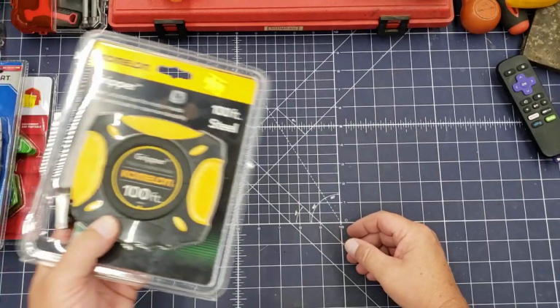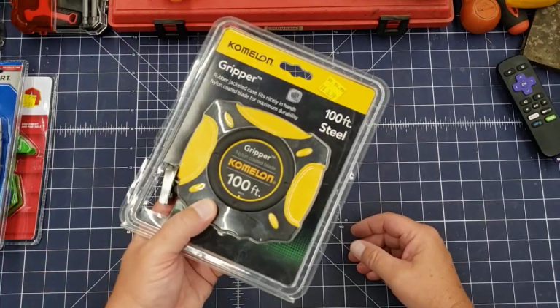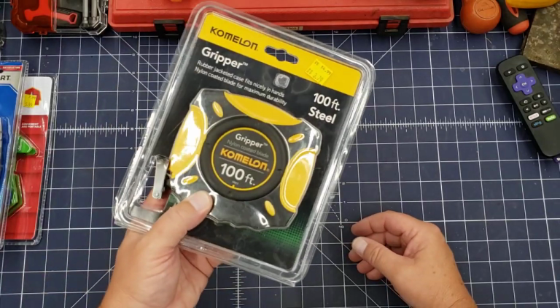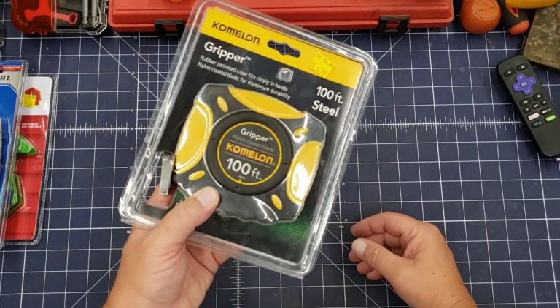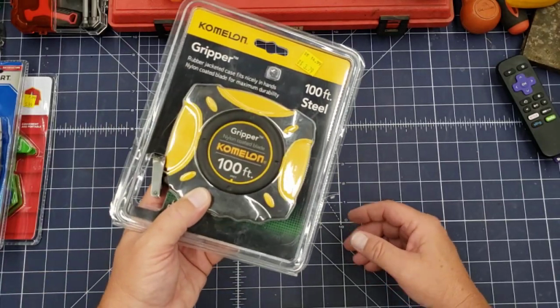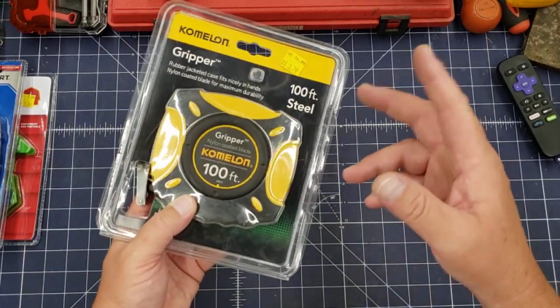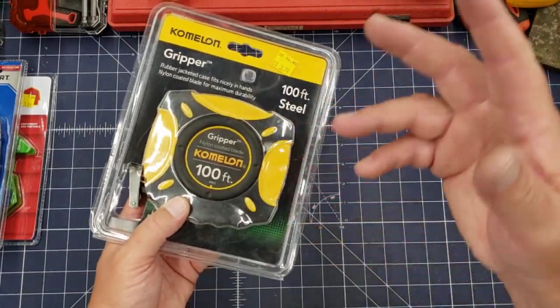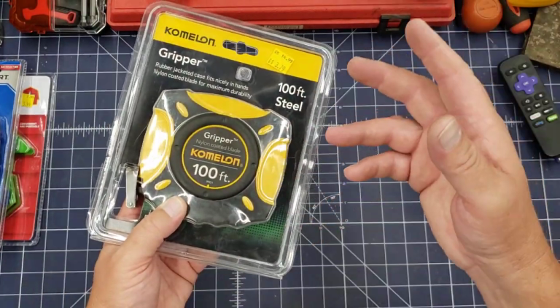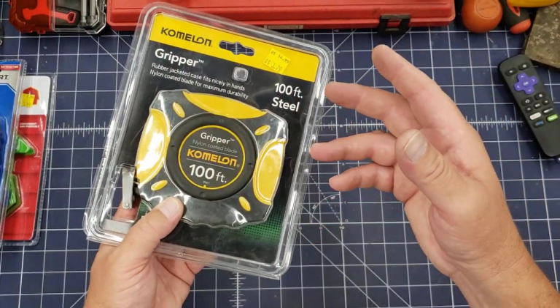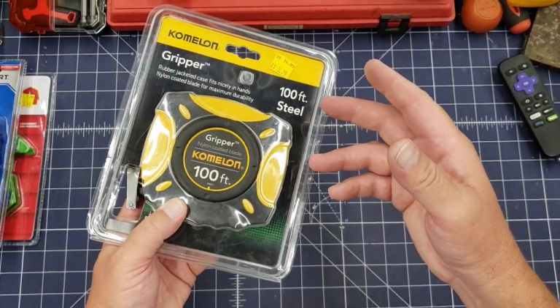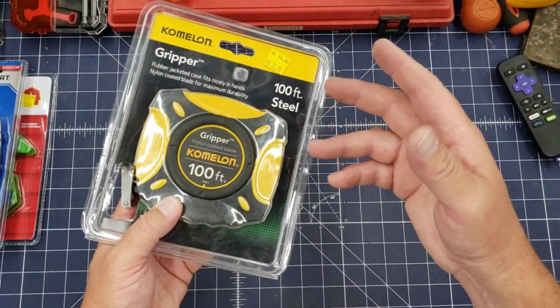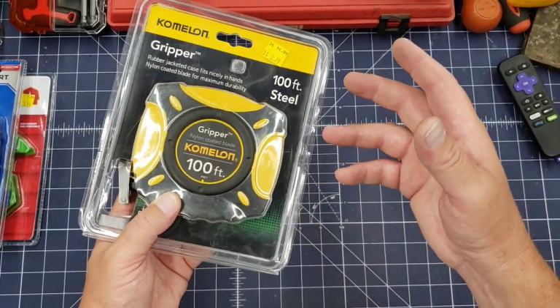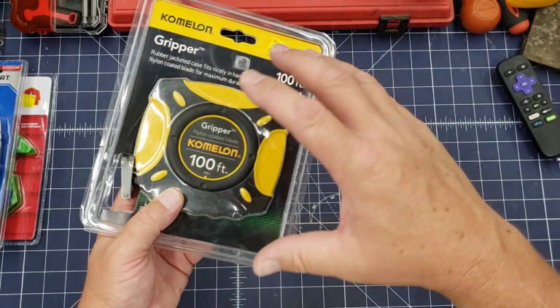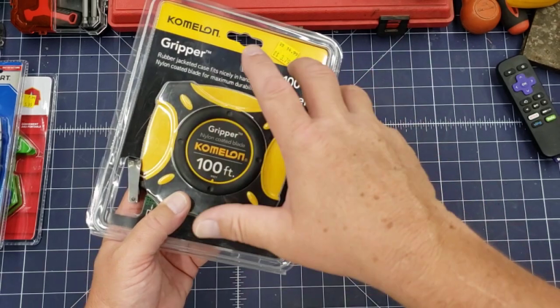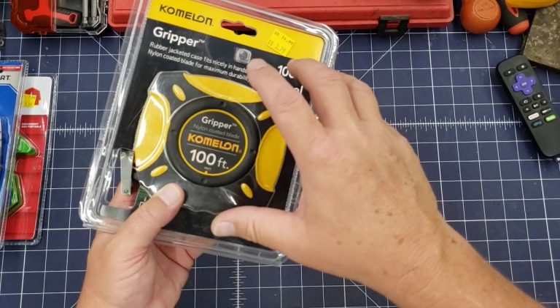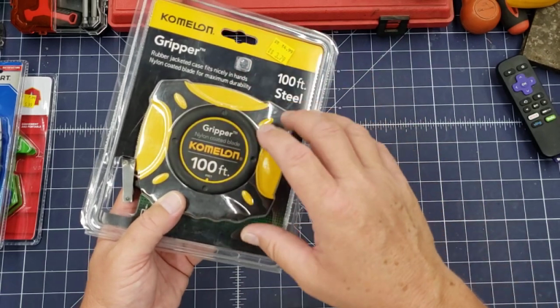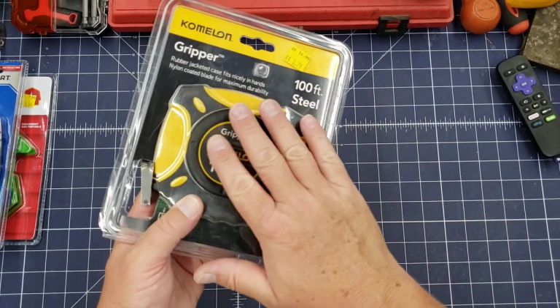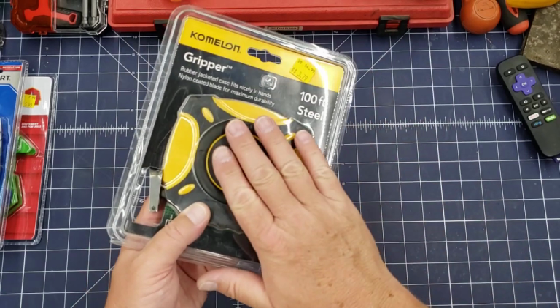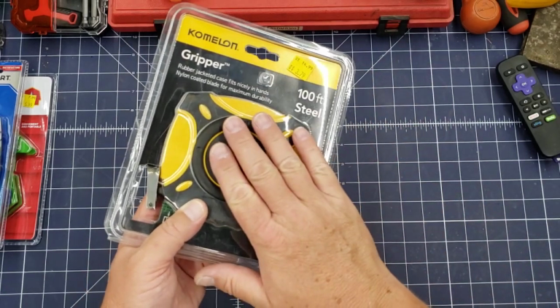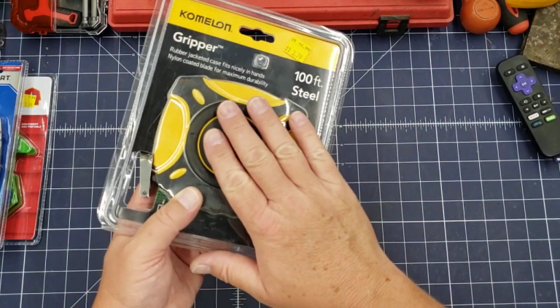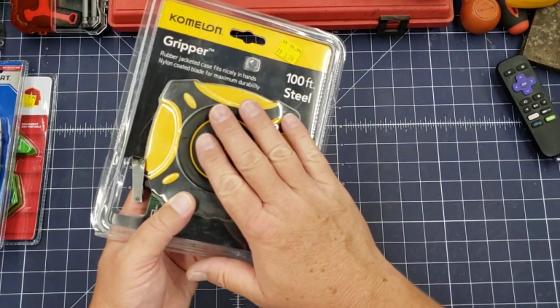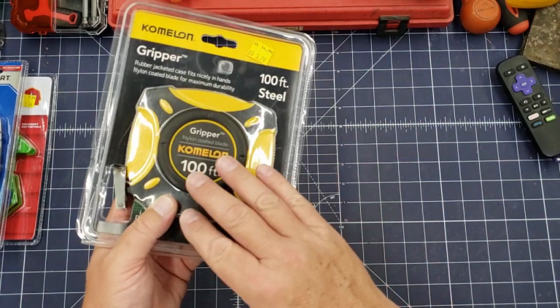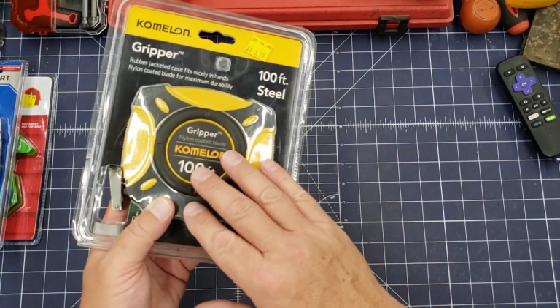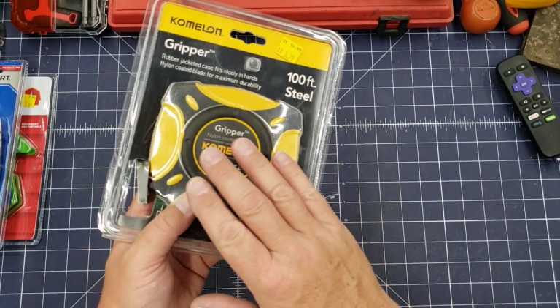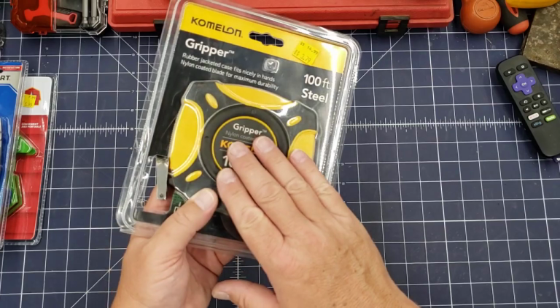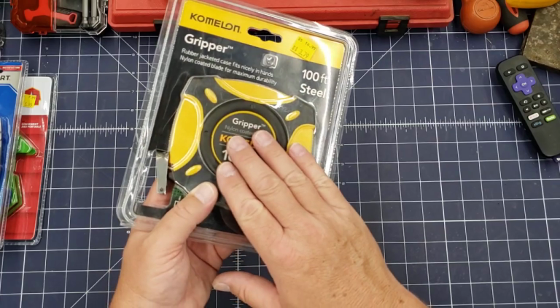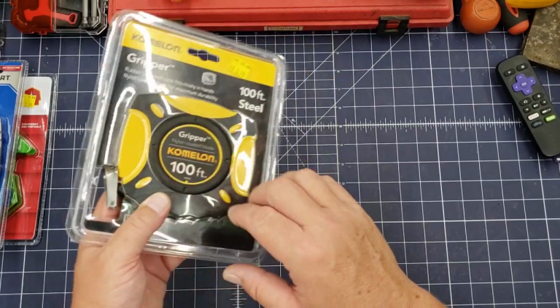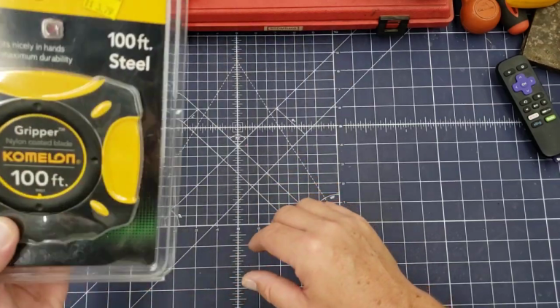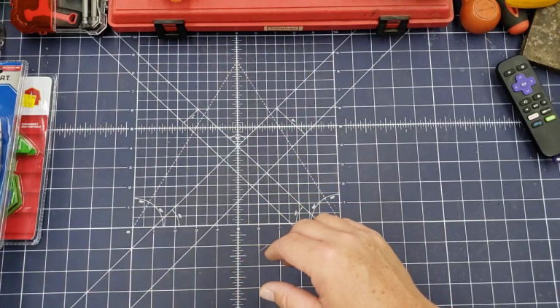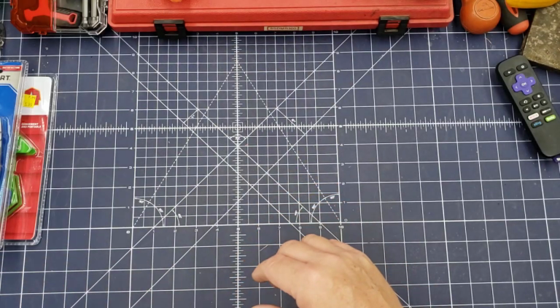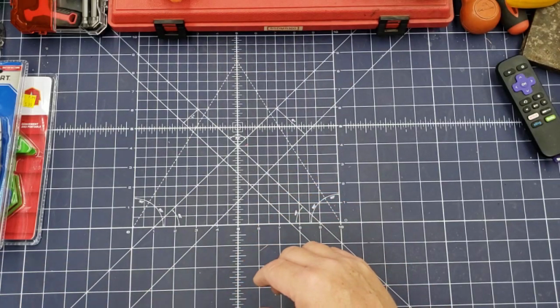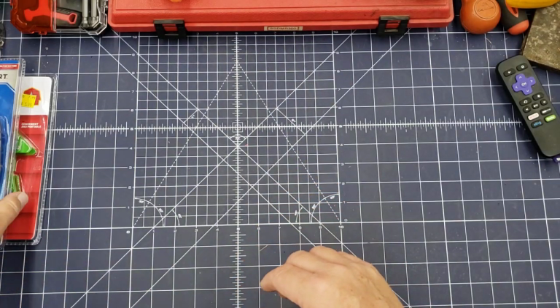And now I don't have to pull out my antique. I have a 100-foot antique leather-bound Stanley tape, and now I don't have to pull it out and use it in the yard. So that's good to have.